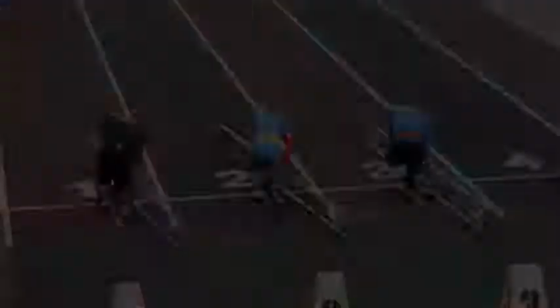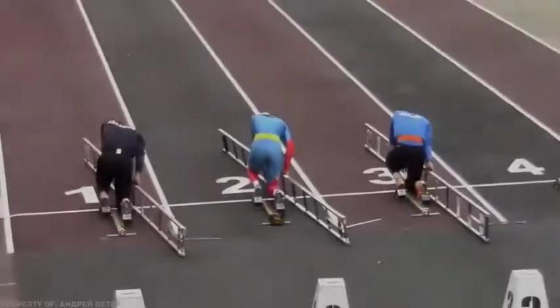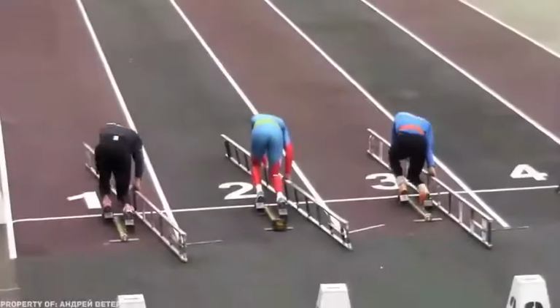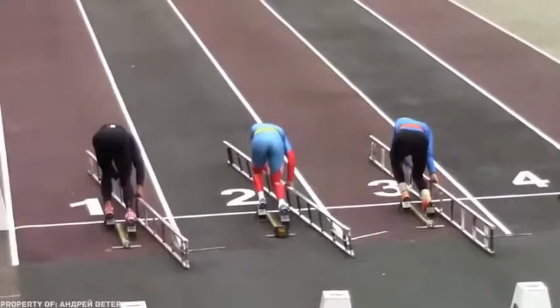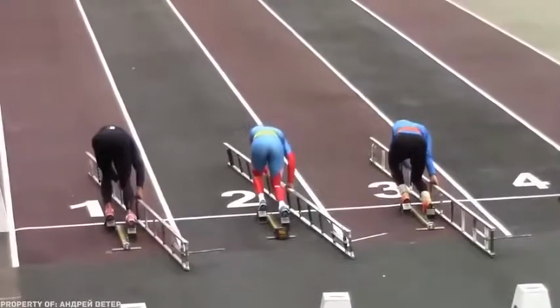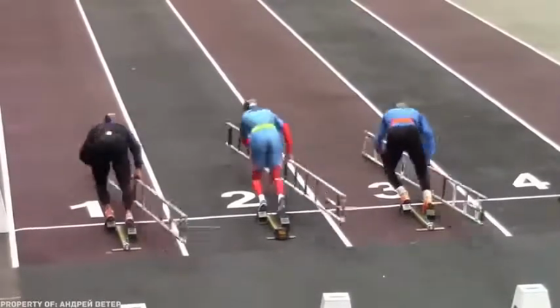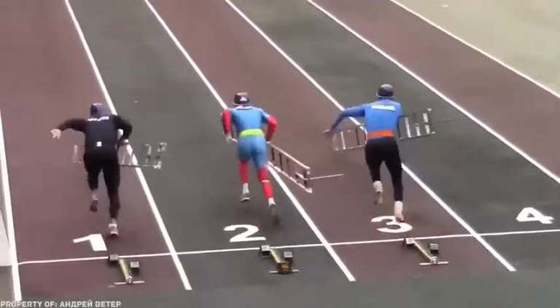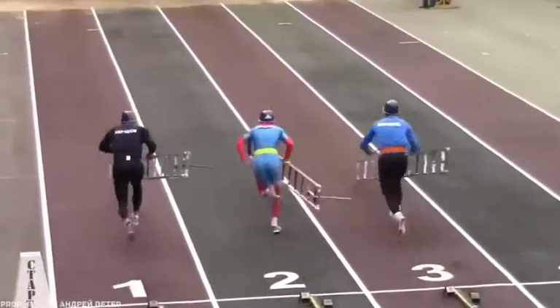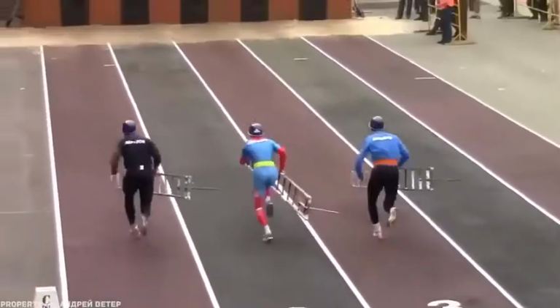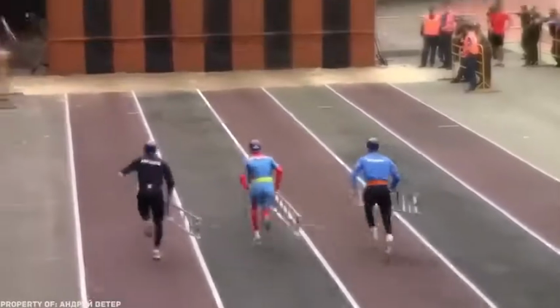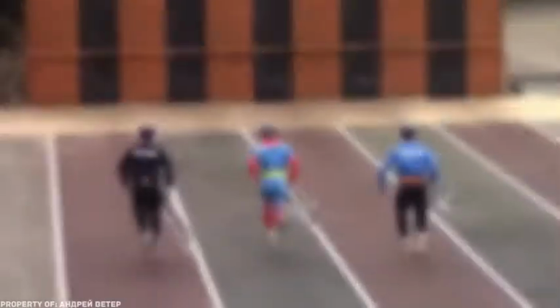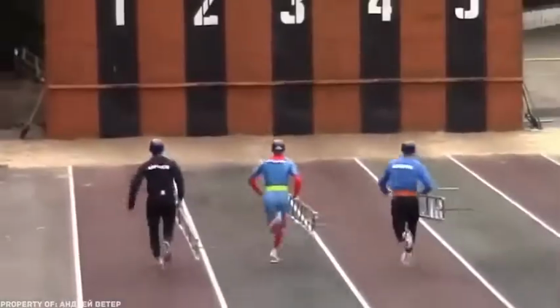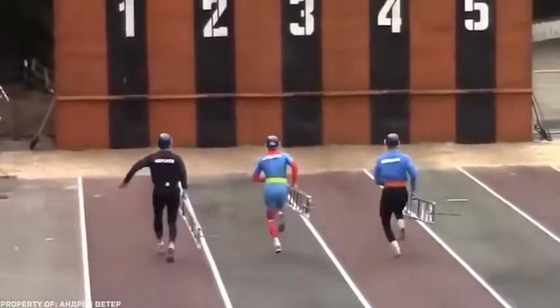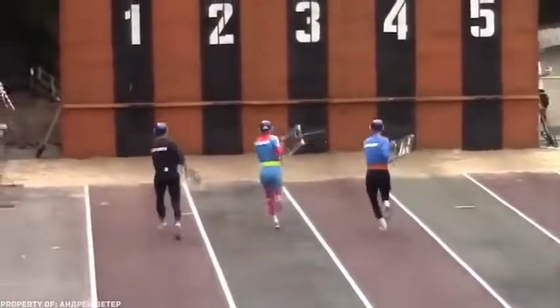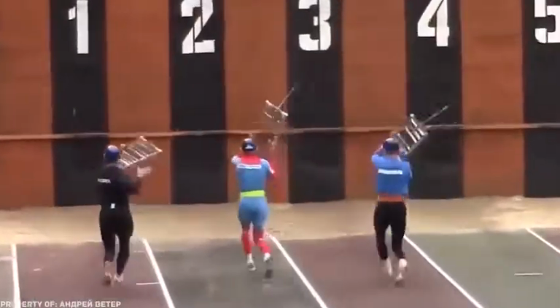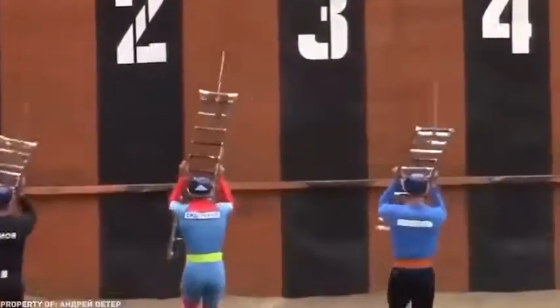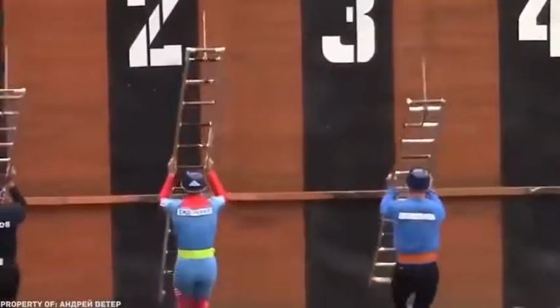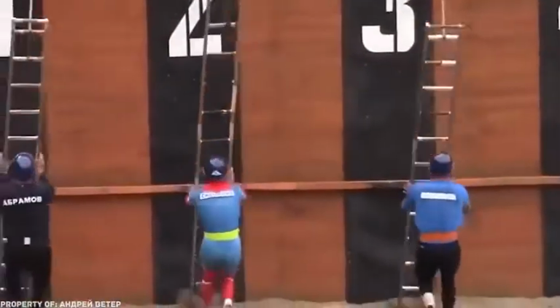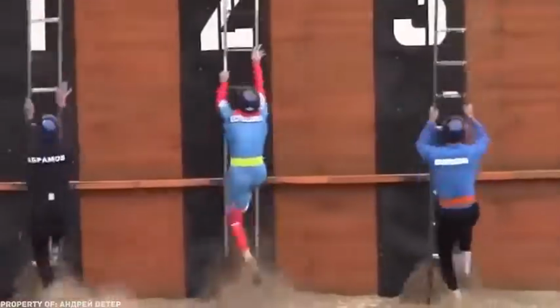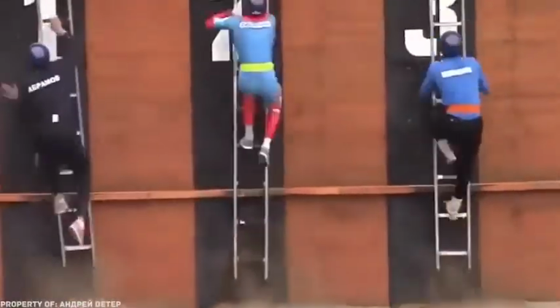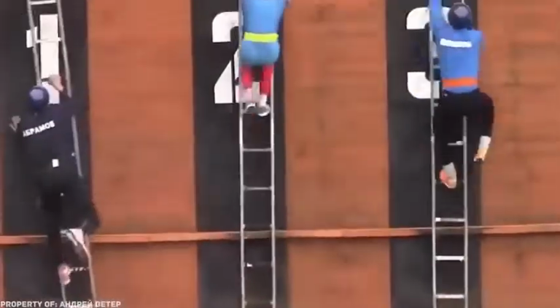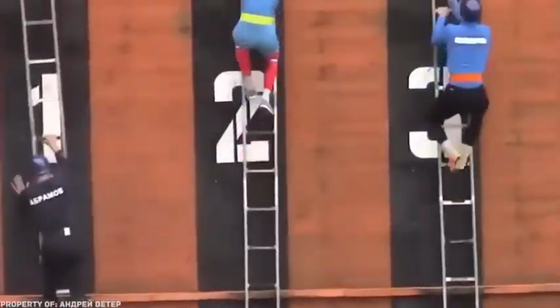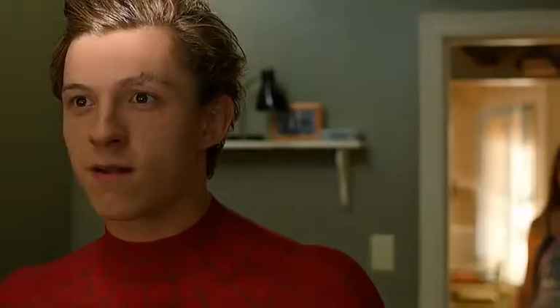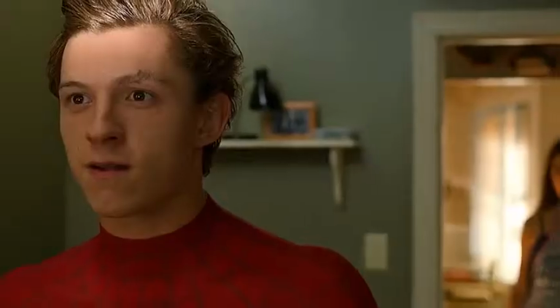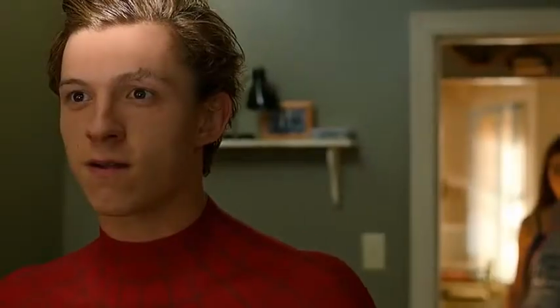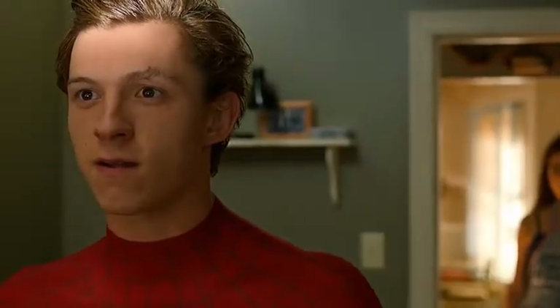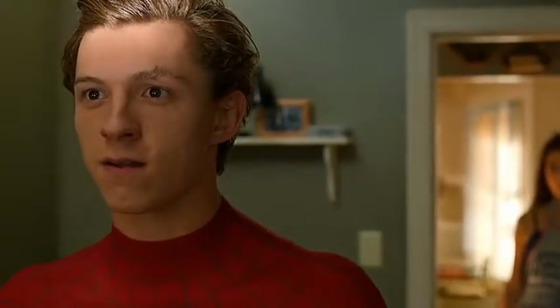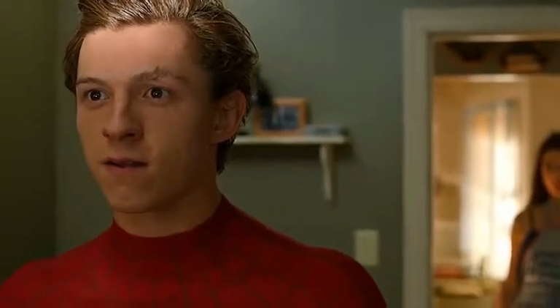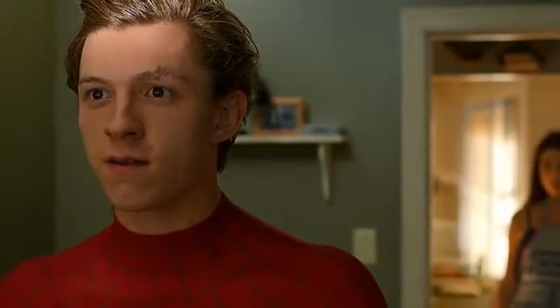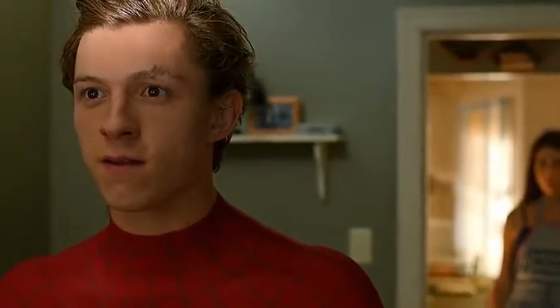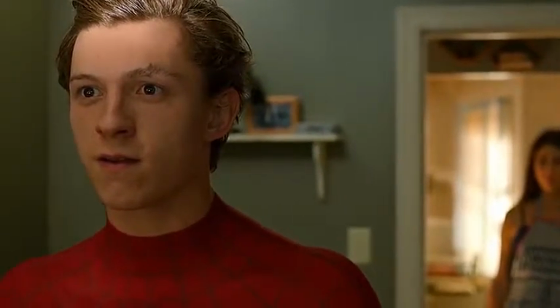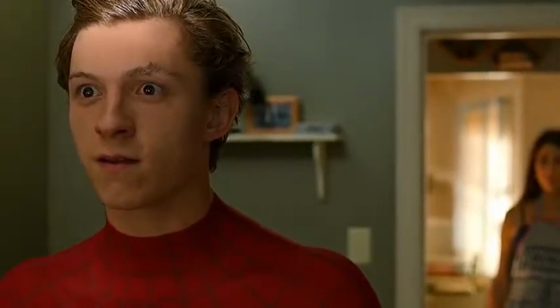Some might say that this is just training or a competition, and therefore these are not real workers. But we couldn't leave these guys out after seeing them climbing walls even faster than Spider-Man.